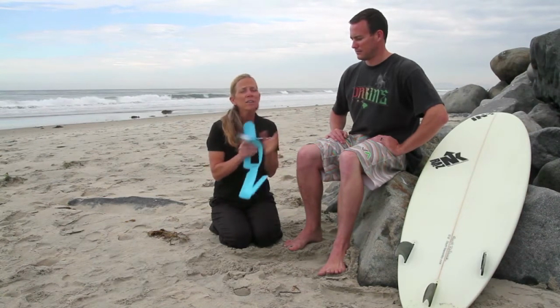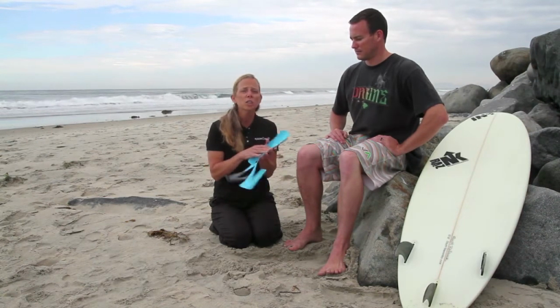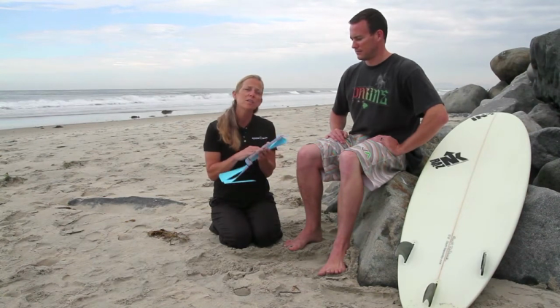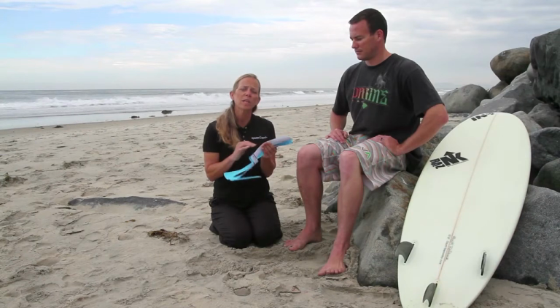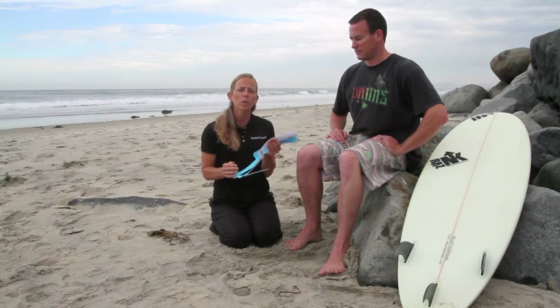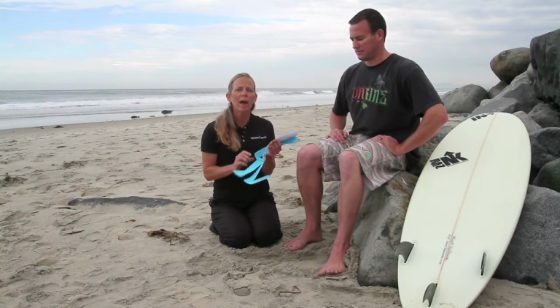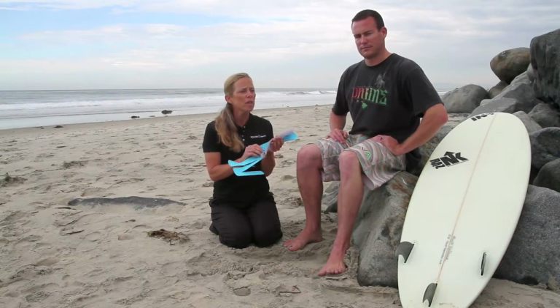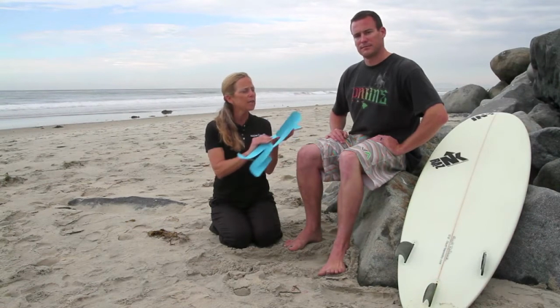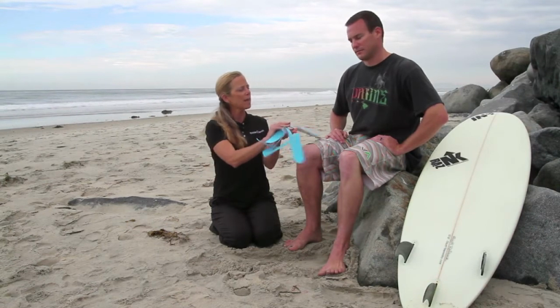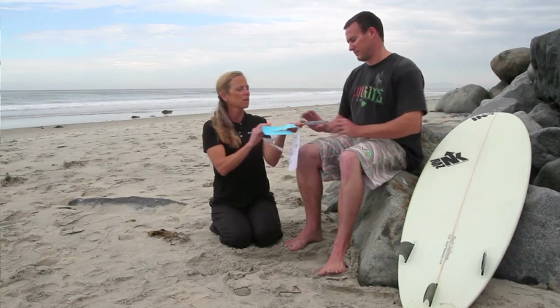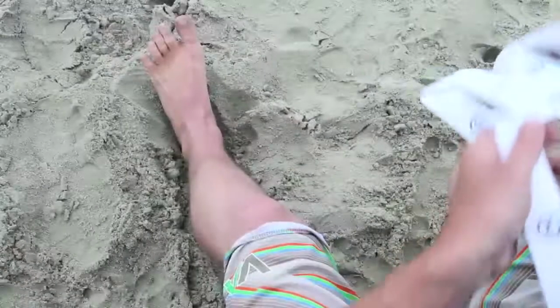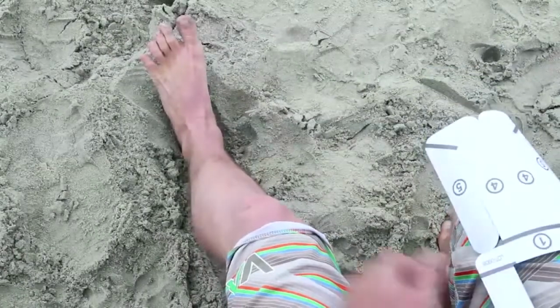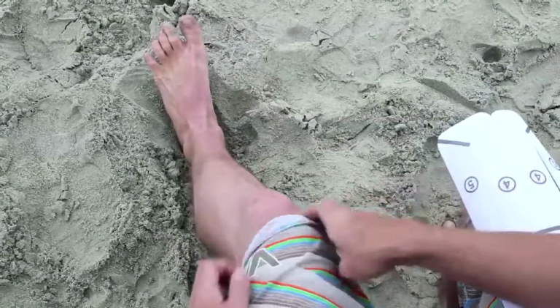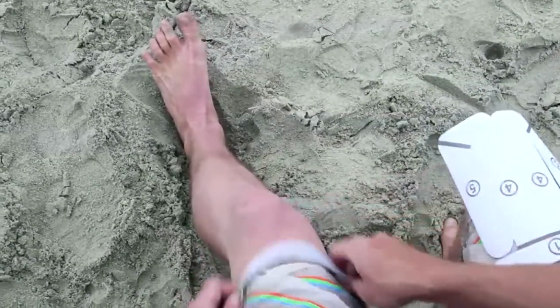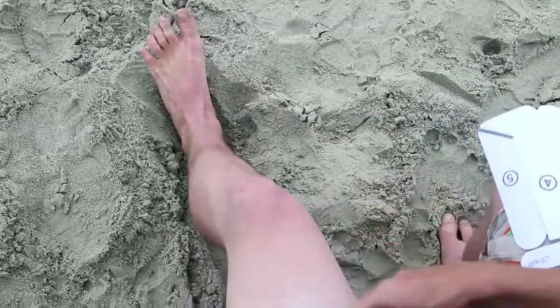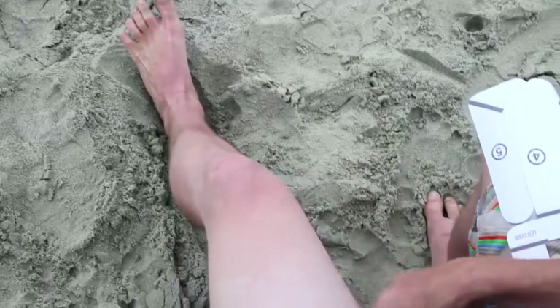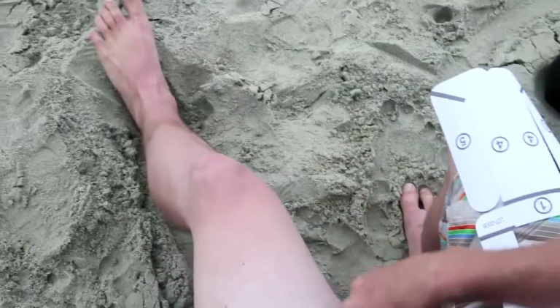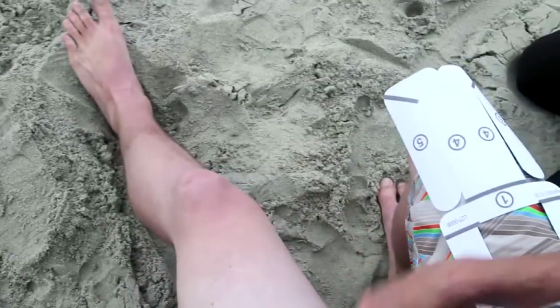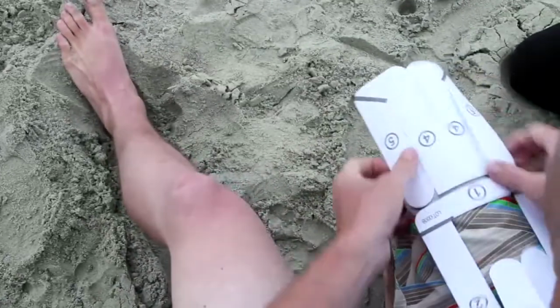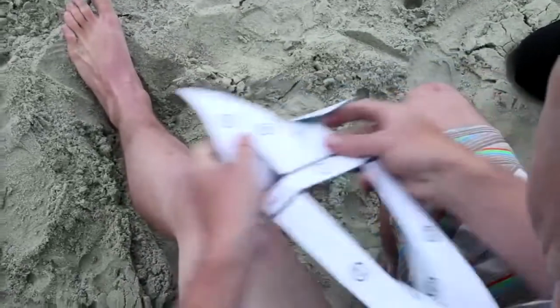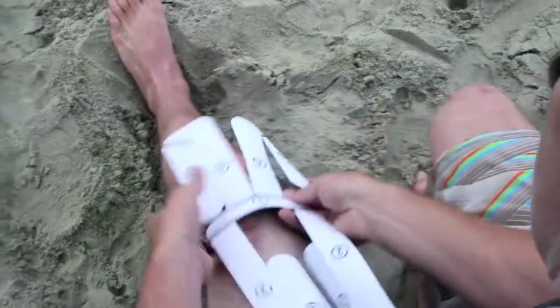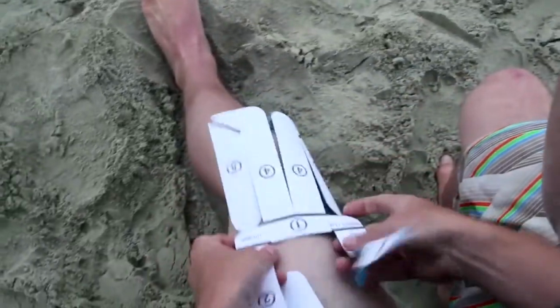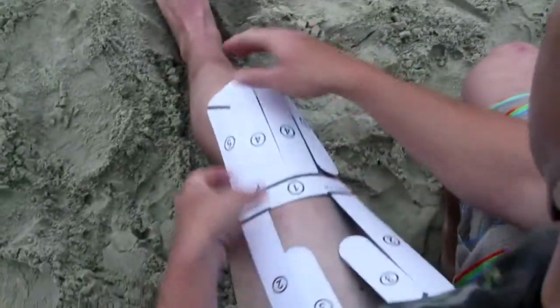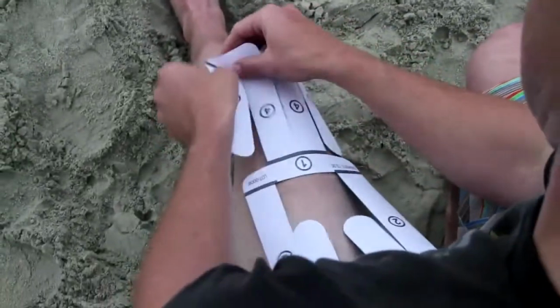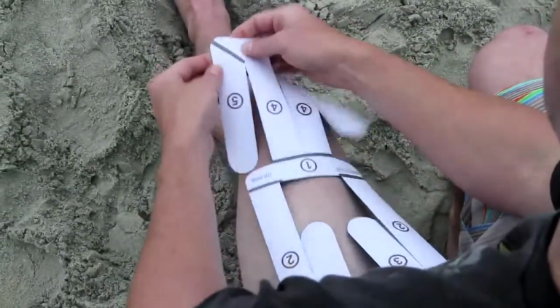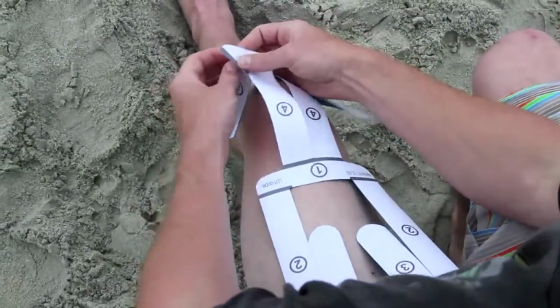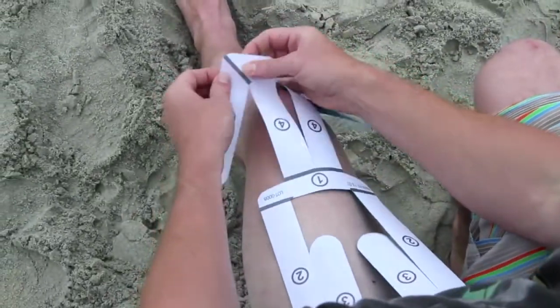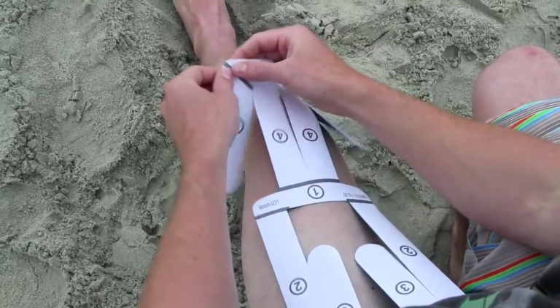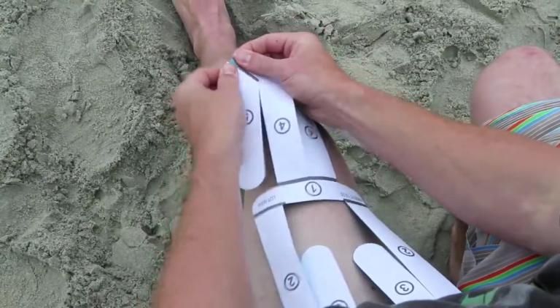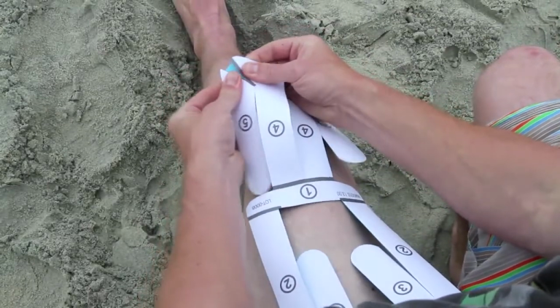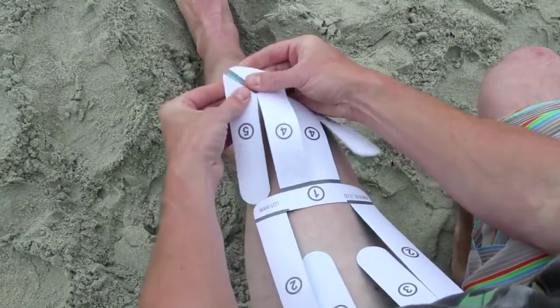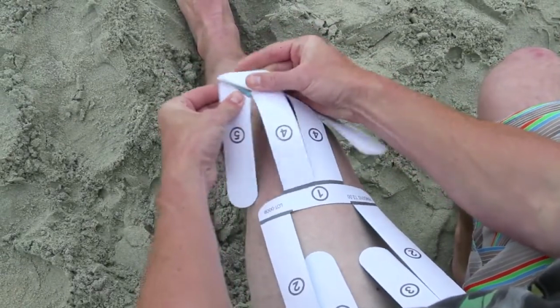Alex is going to show us how simple it is that you can apply it yourself in any setting. First, you're going to bend all the black lines and tear those perforations. You want to make sure that you tear all the perforations before you start applying it to the skin.